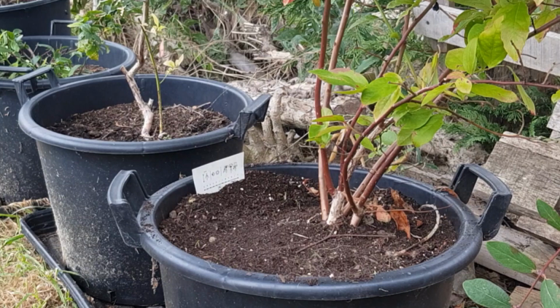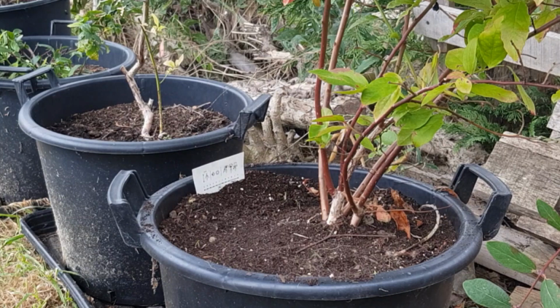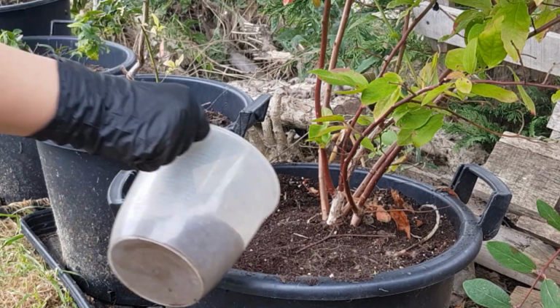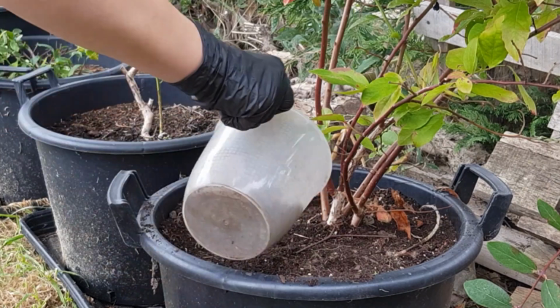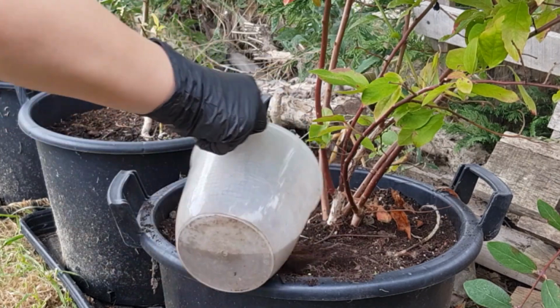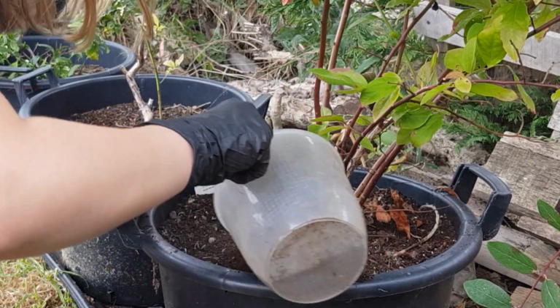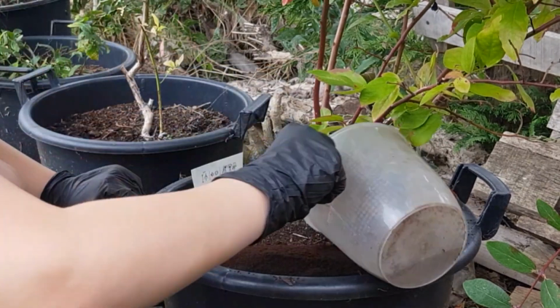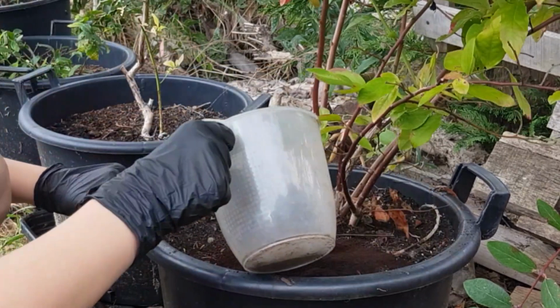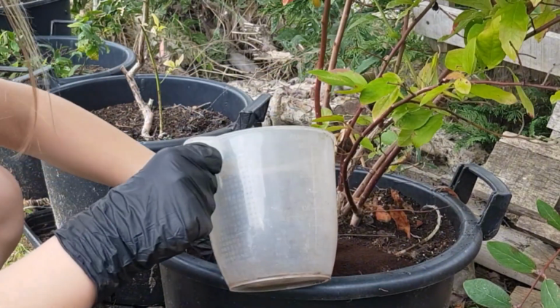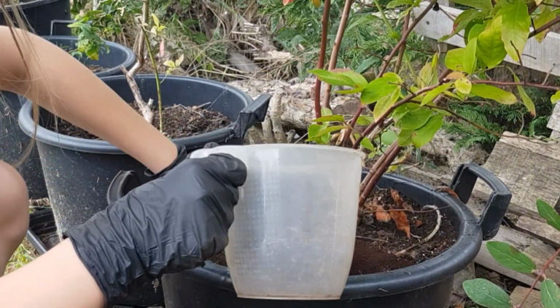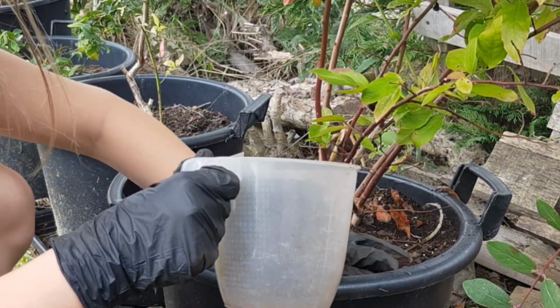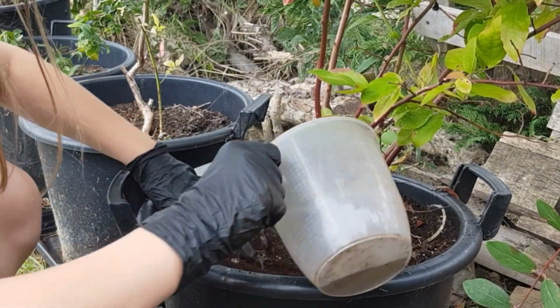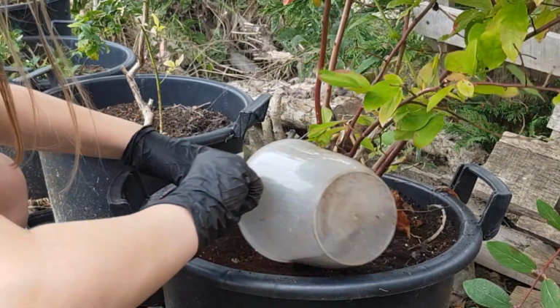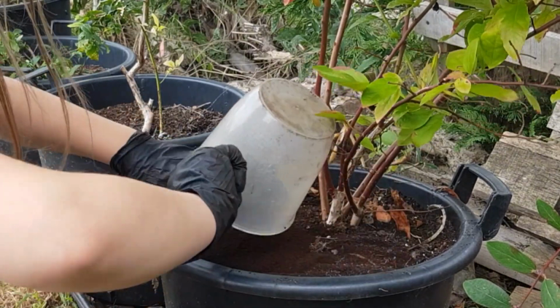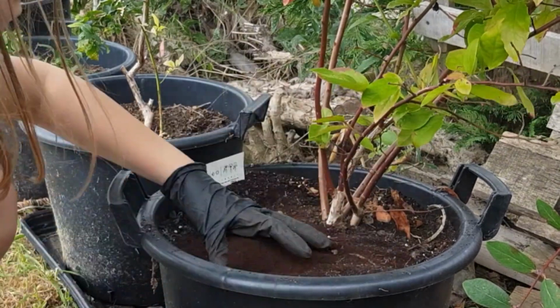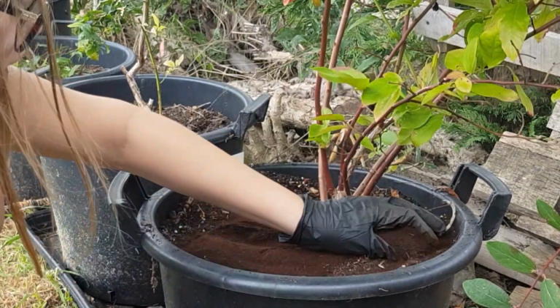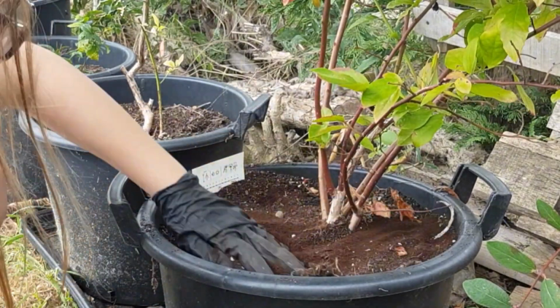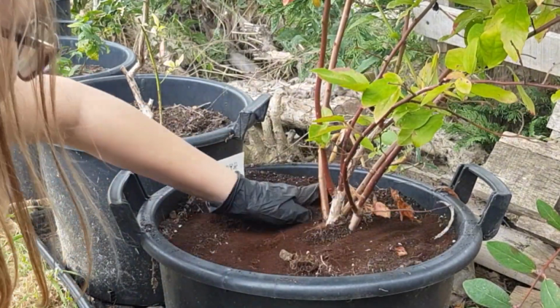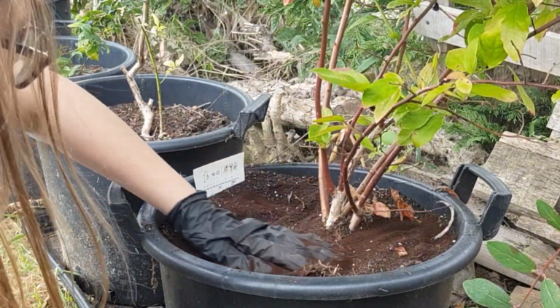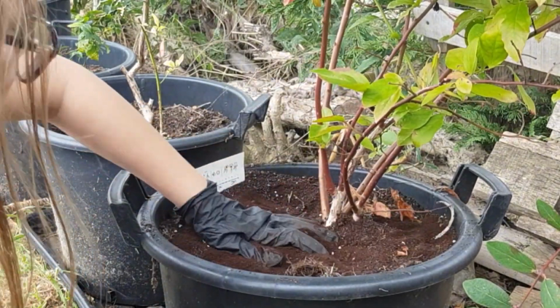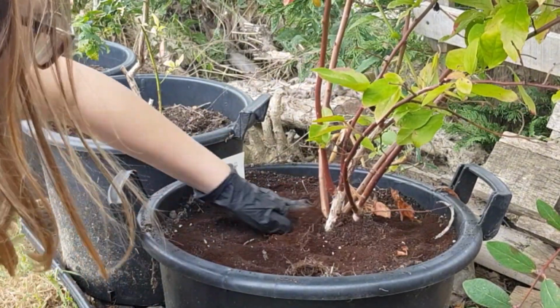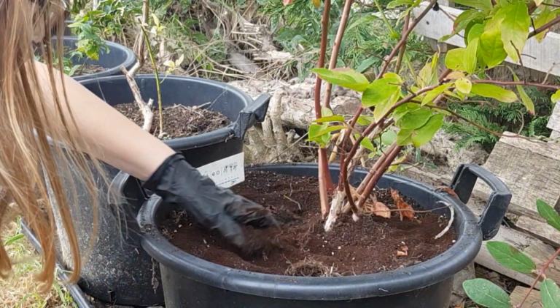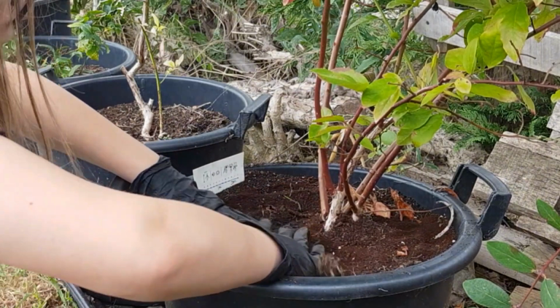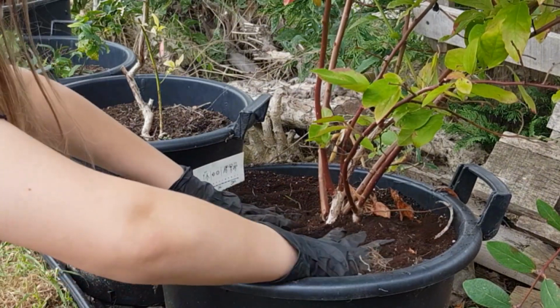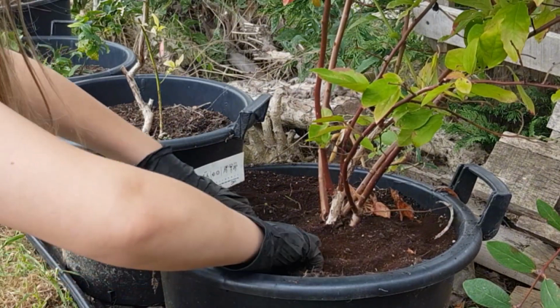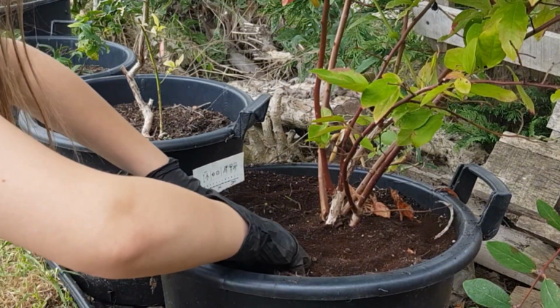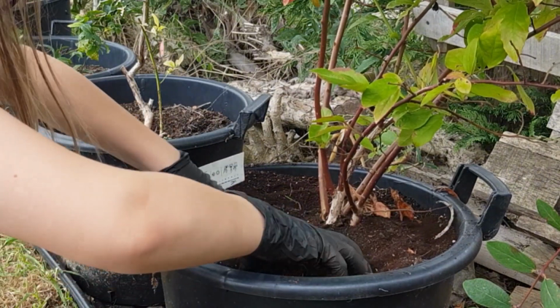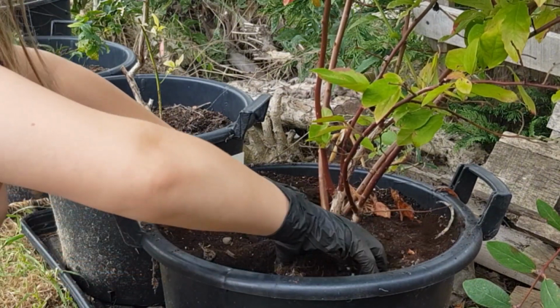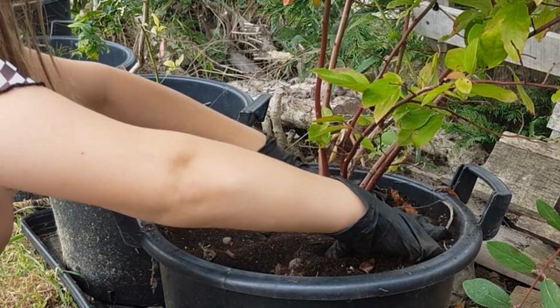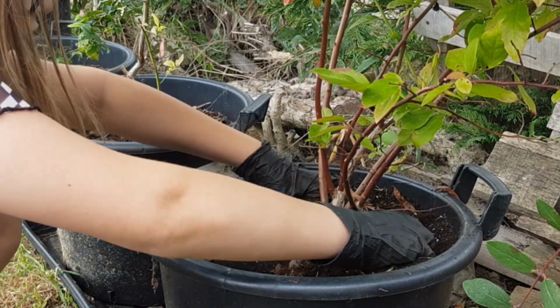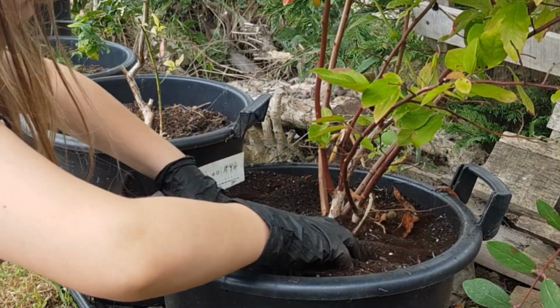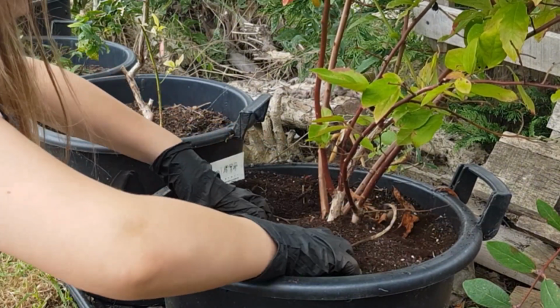After the last episode did so well about composting coffee grounds through worms, I thought I'd get the daughter involved doing some top dressing with these coffee grounds as well, so we got ourselves stuck in.